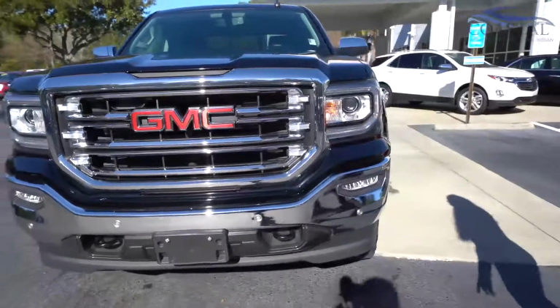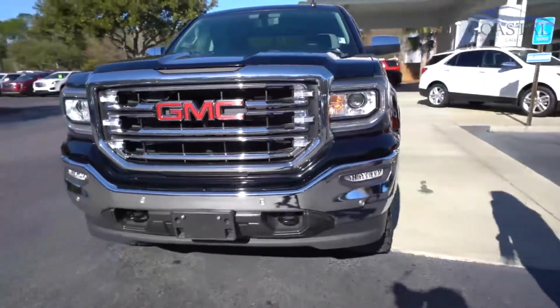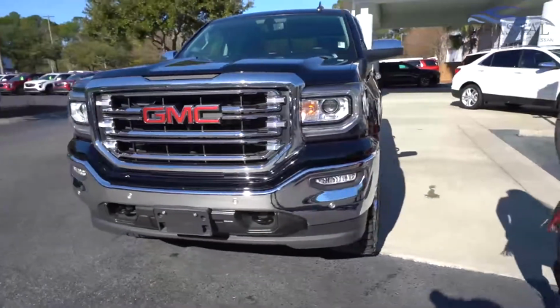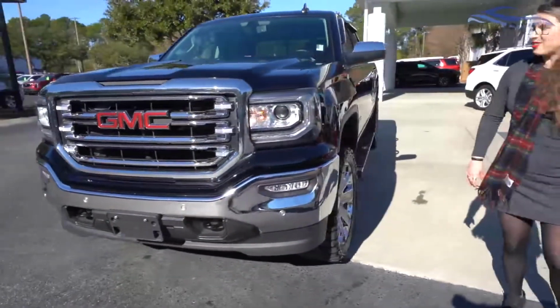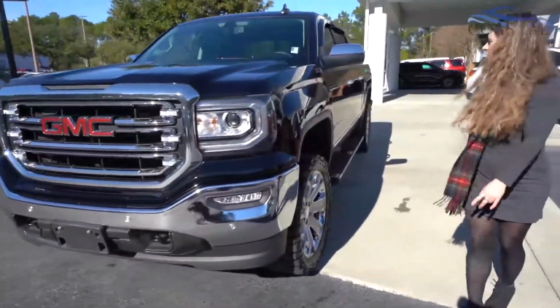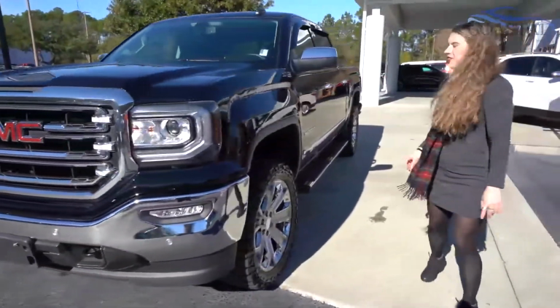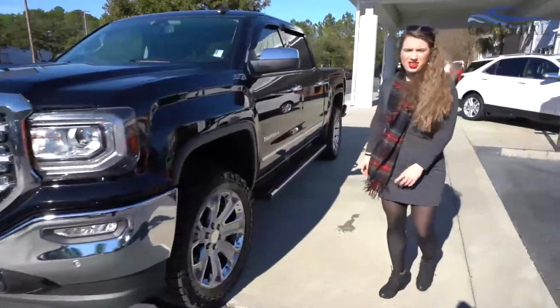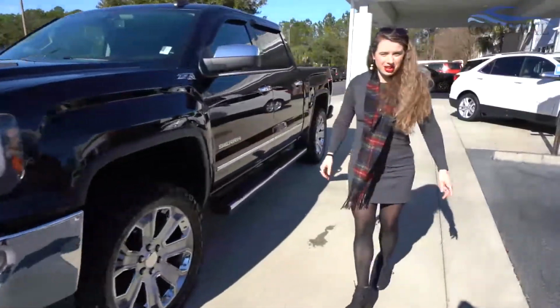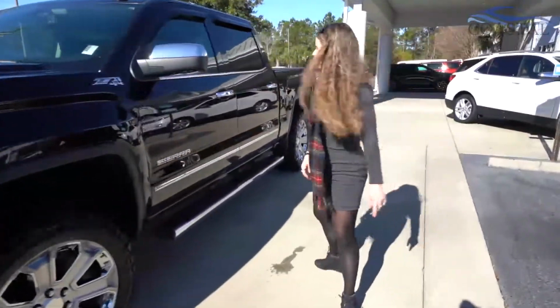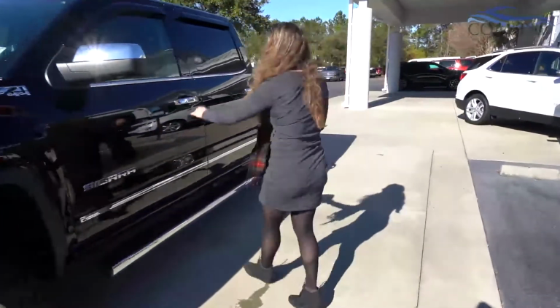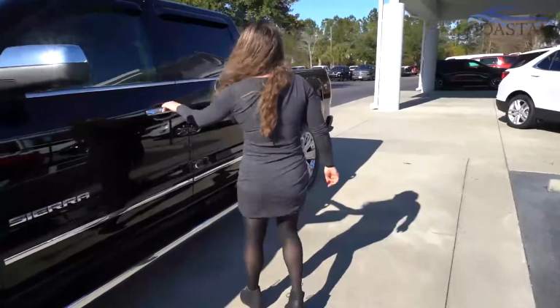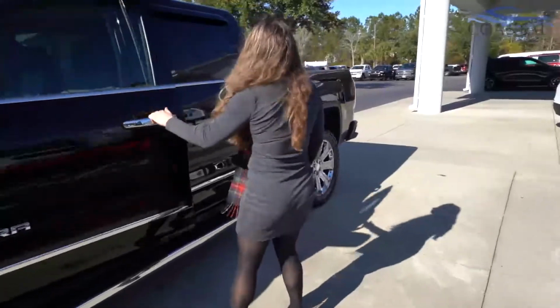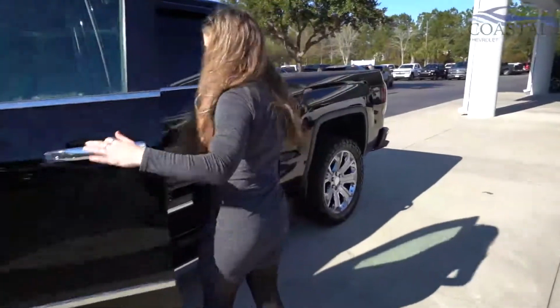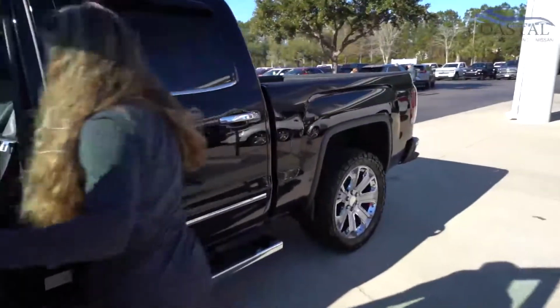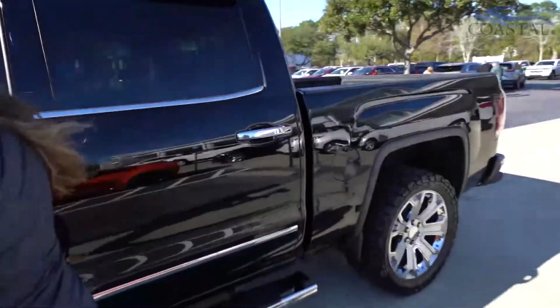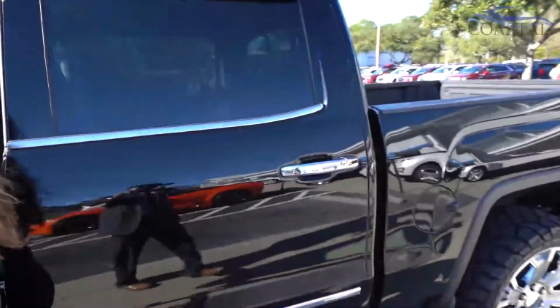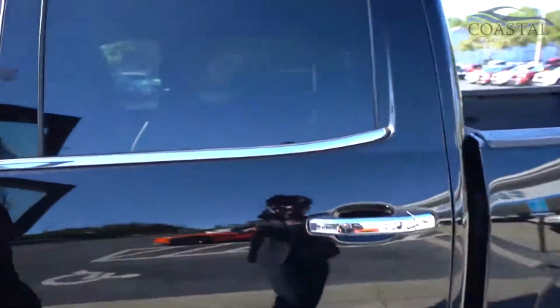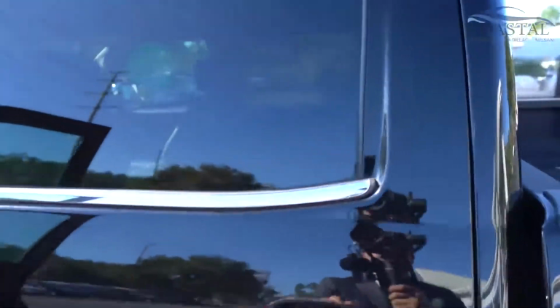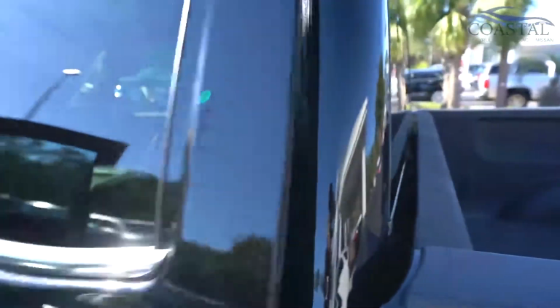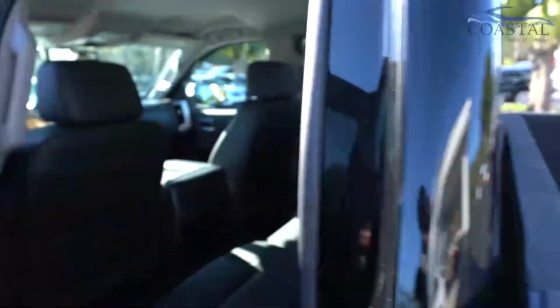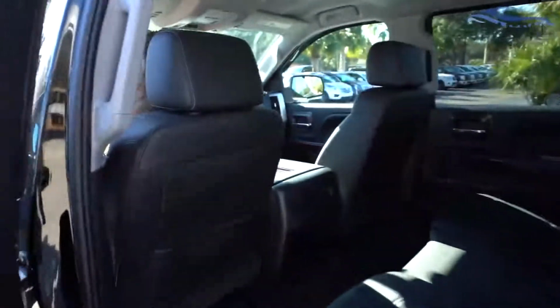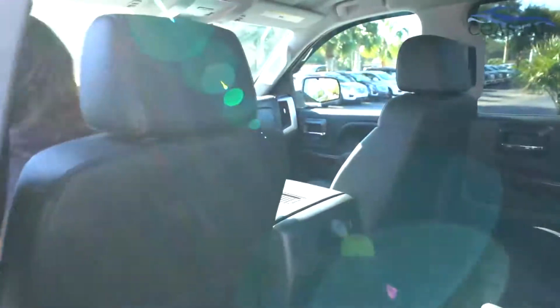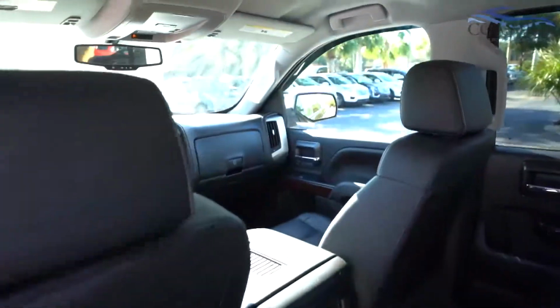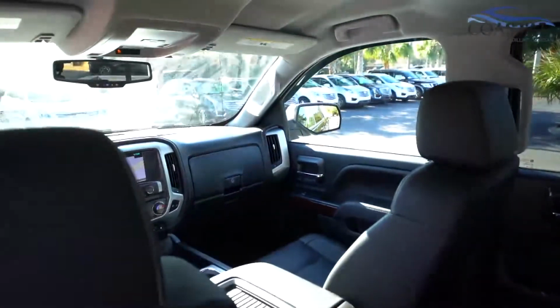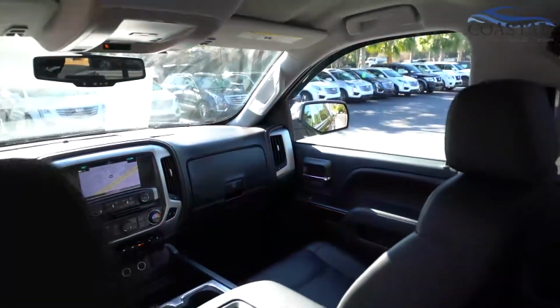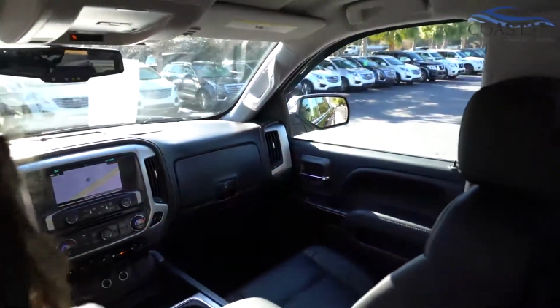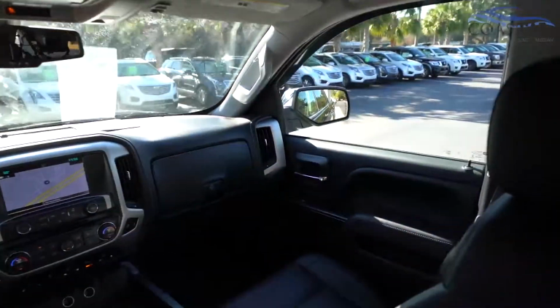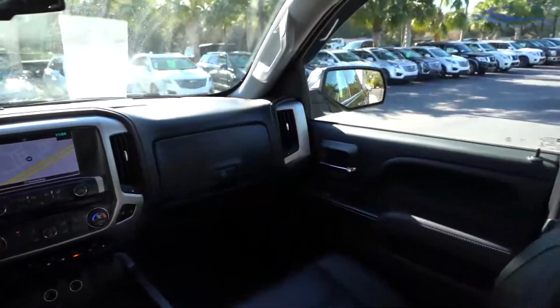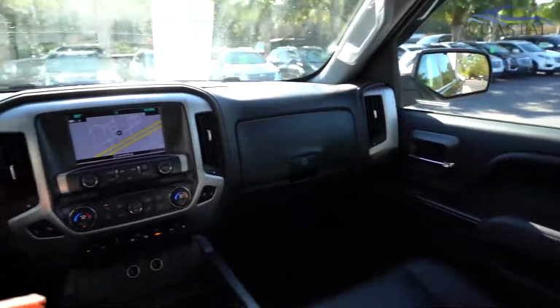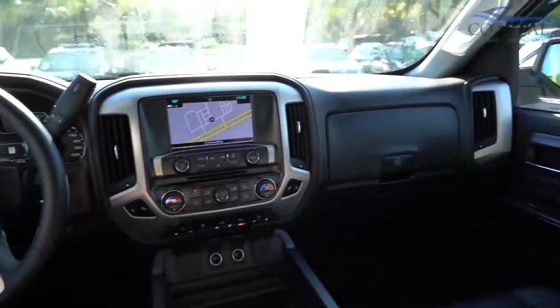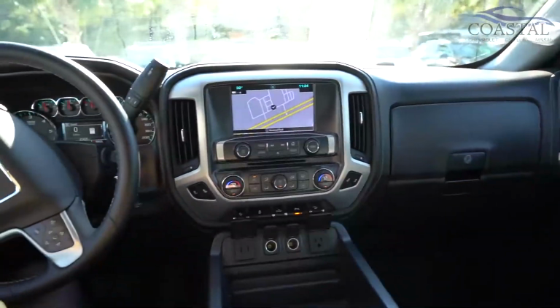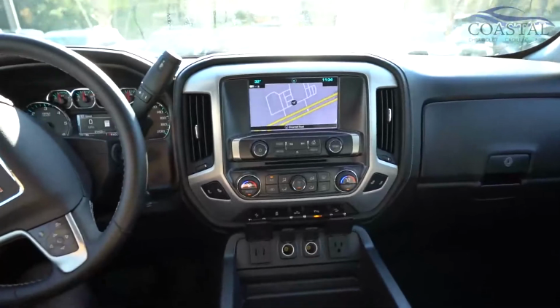21,000 miles on it. So let's take a look on the inside. One of the first things is this wireless charging feature — really, really nice to have.